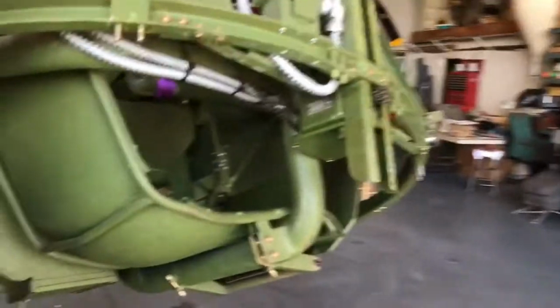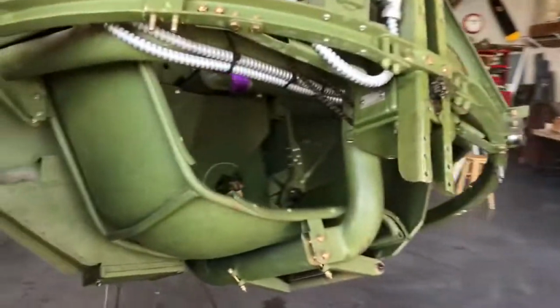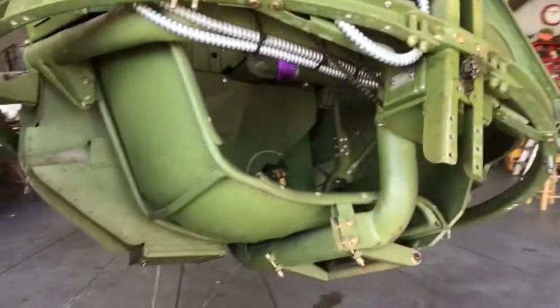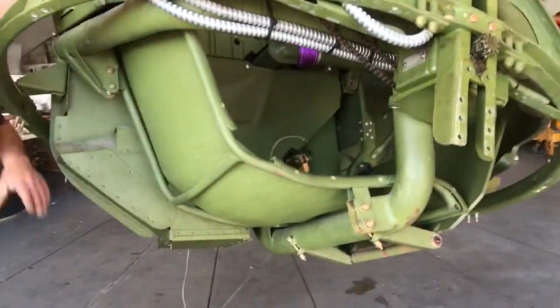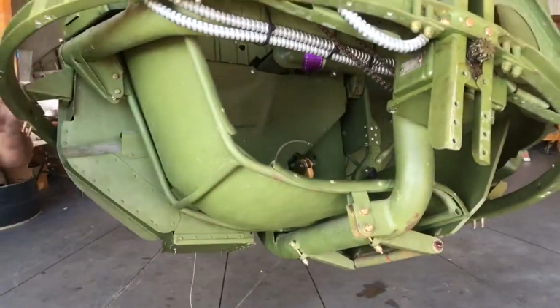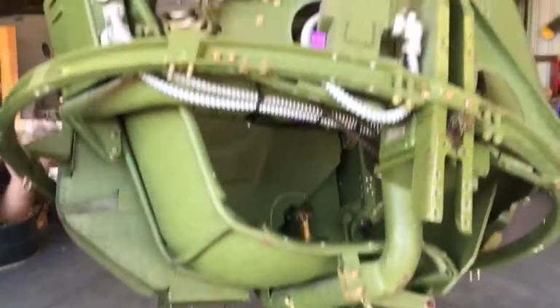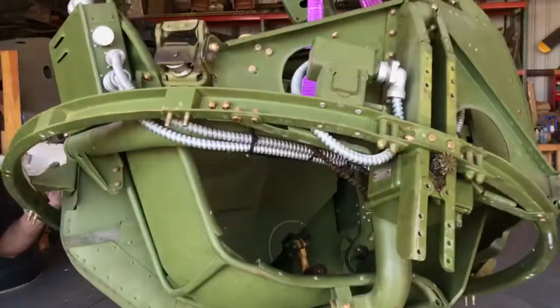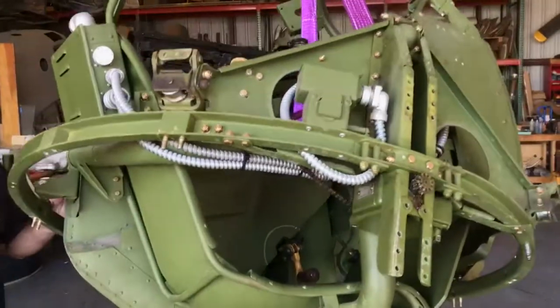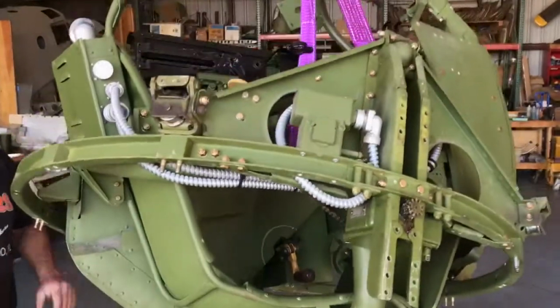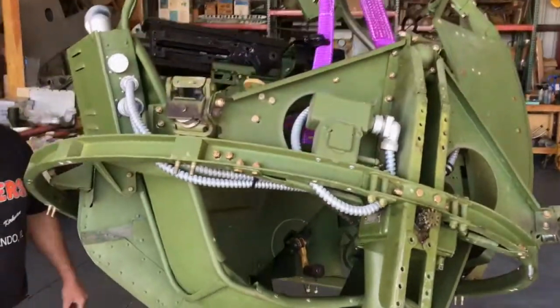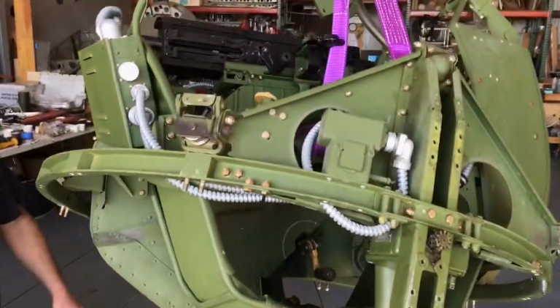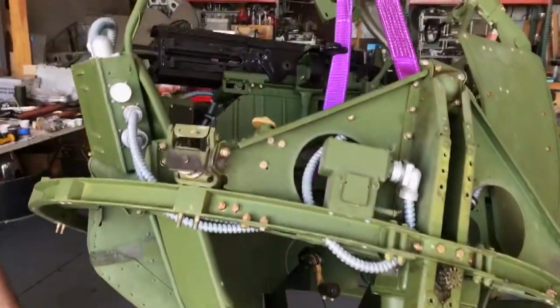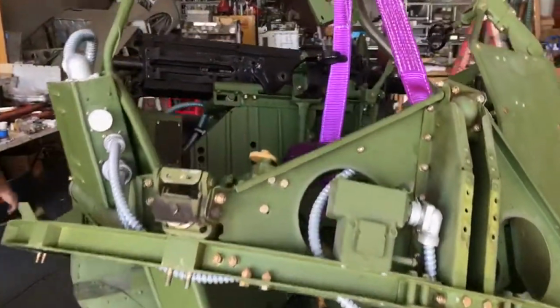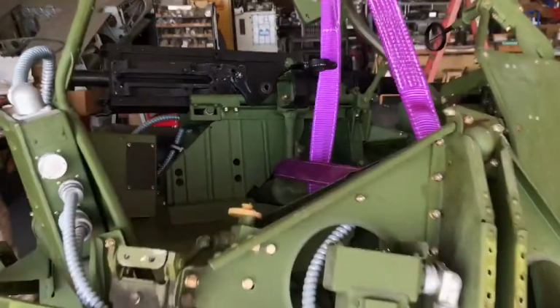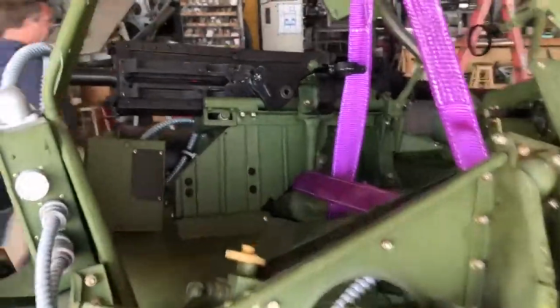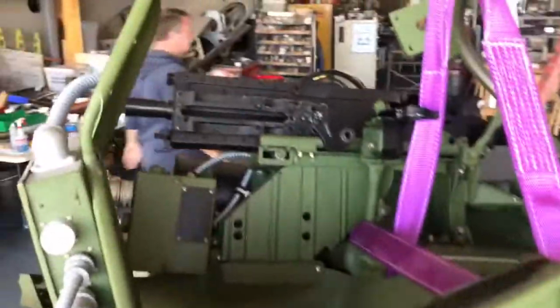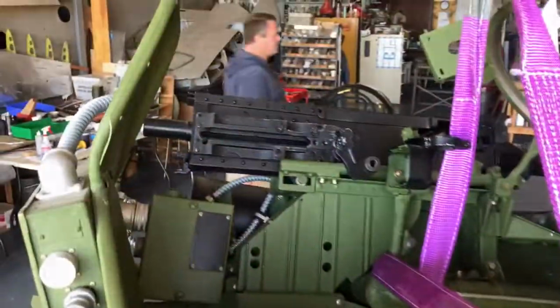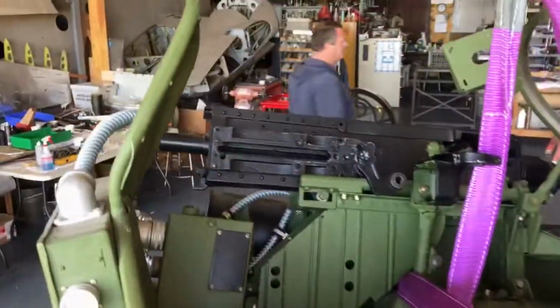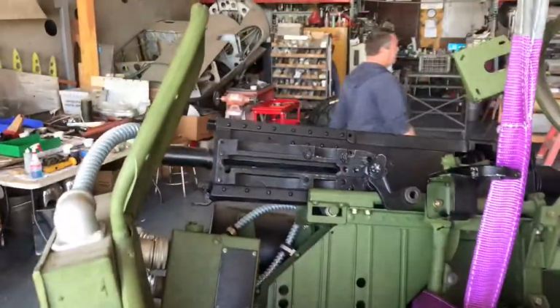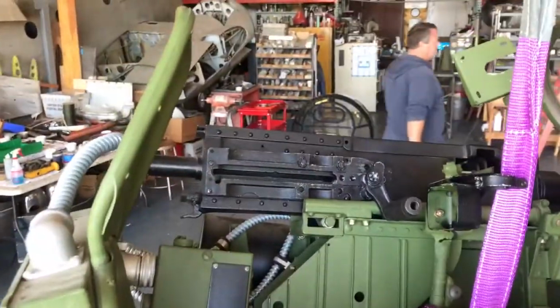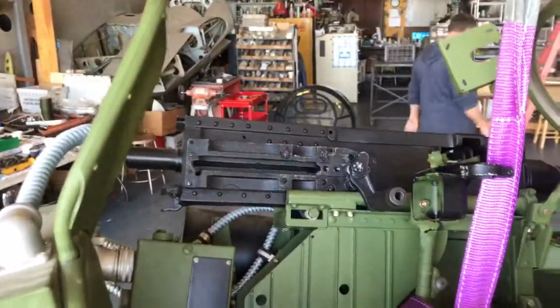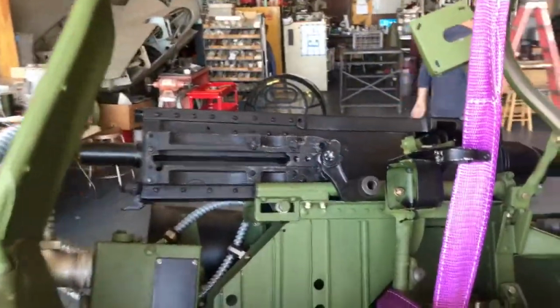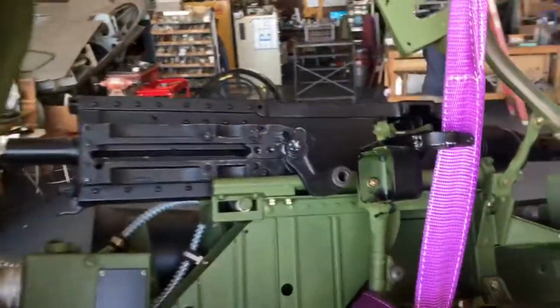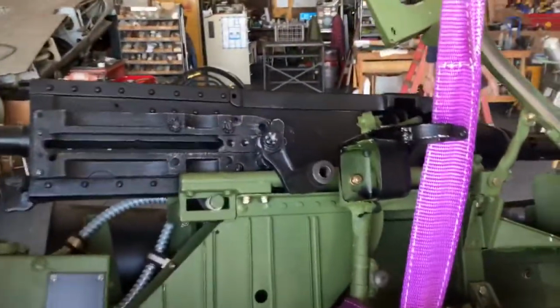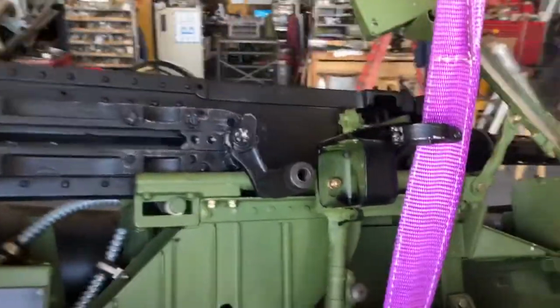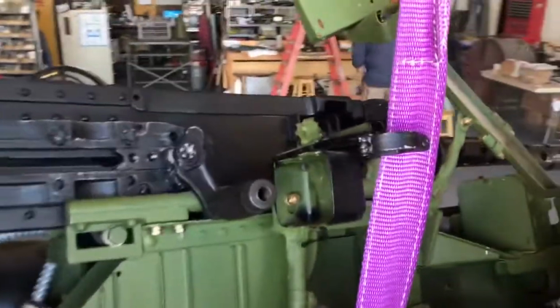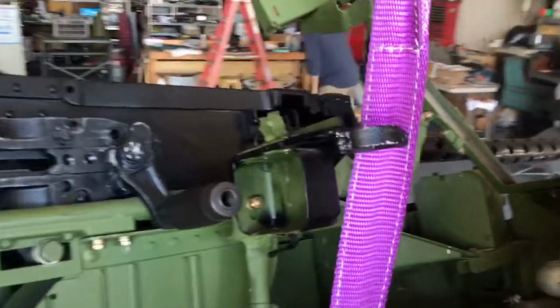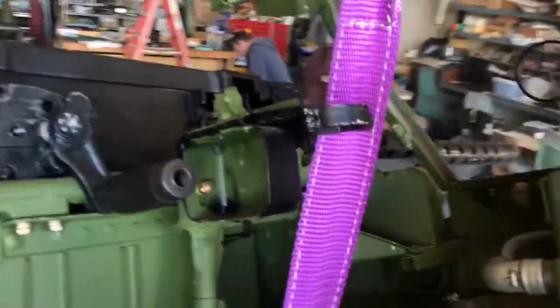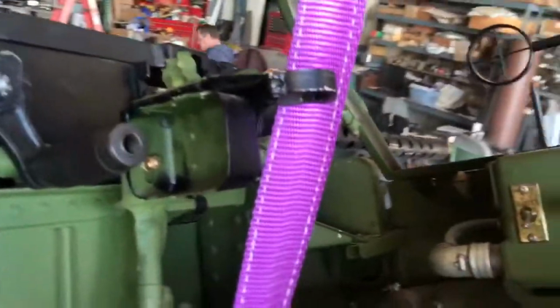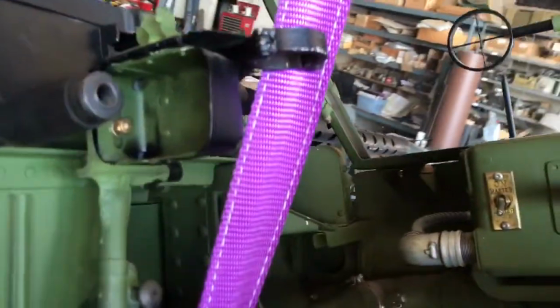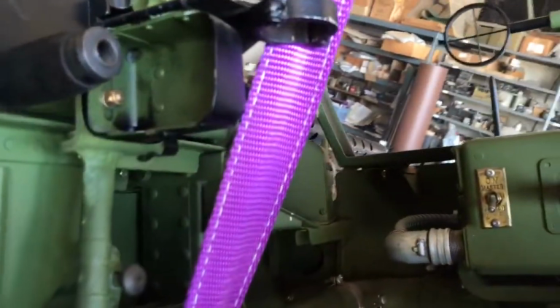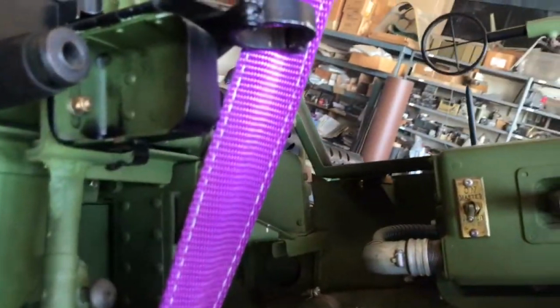Wait a minute — what box? Let's just relax for a second here. I've got stuff going on, I've got stuff laid out. We want to make sure we keep everything organized.